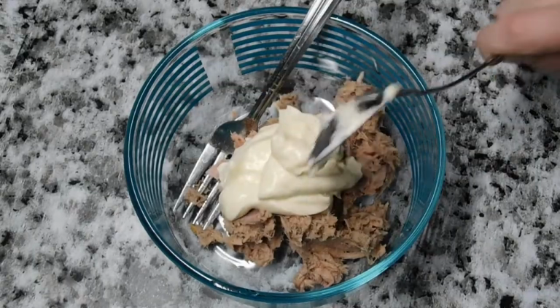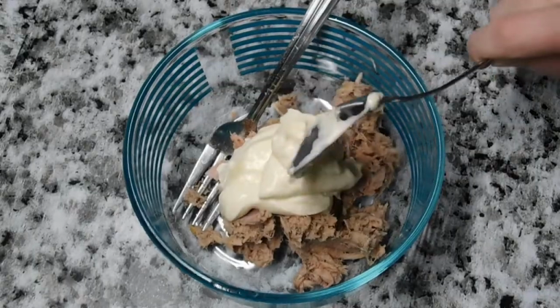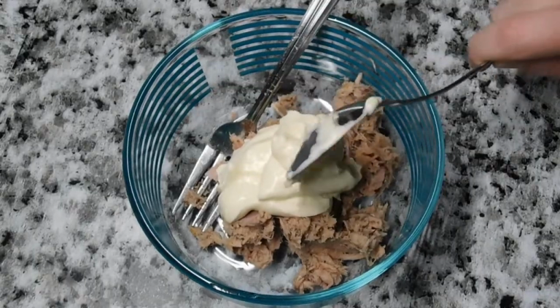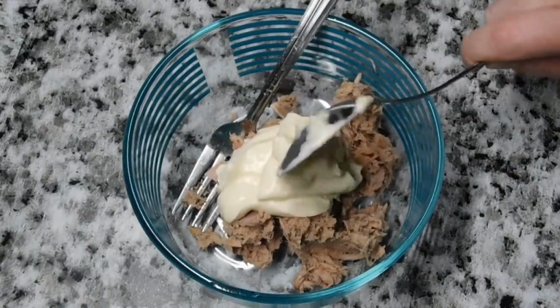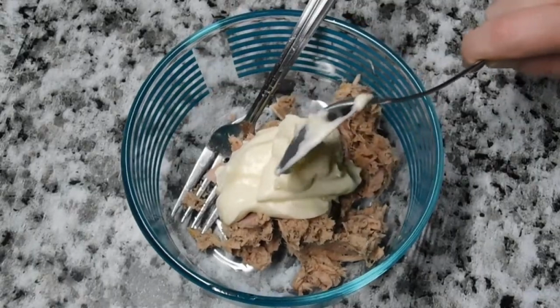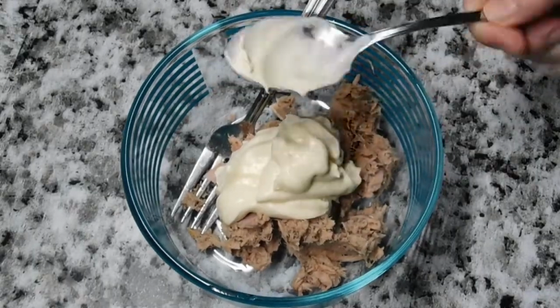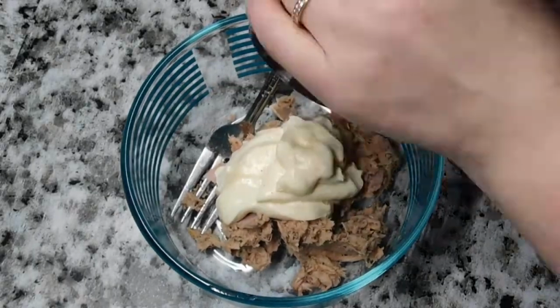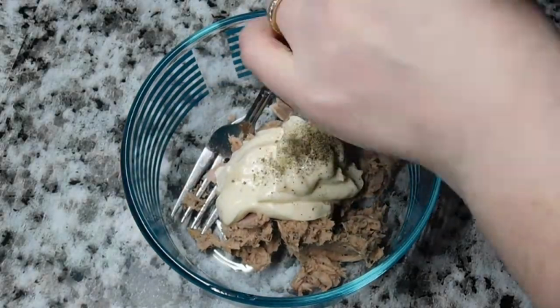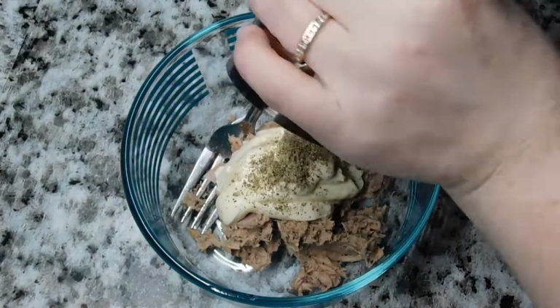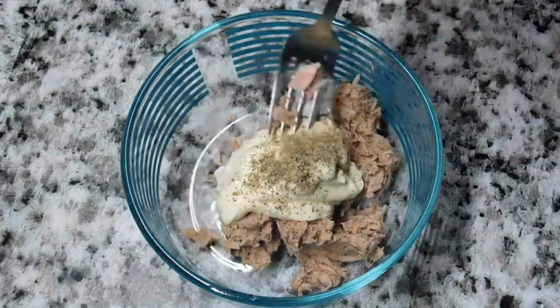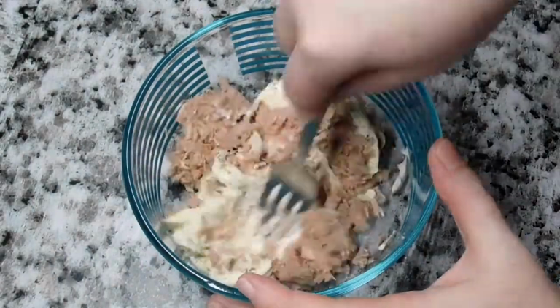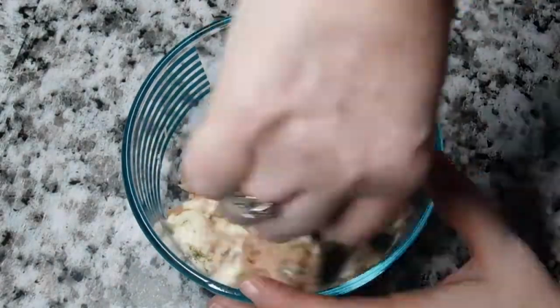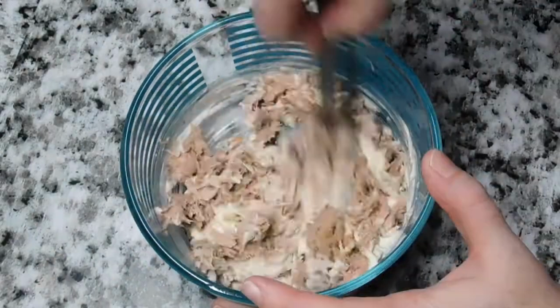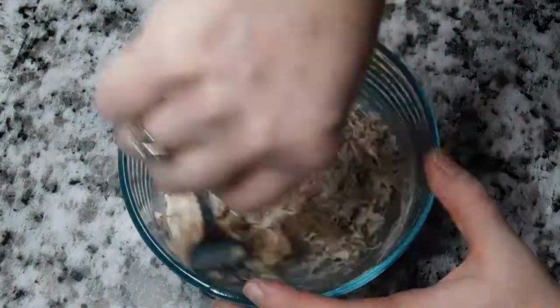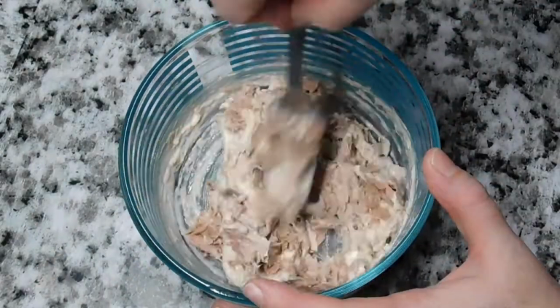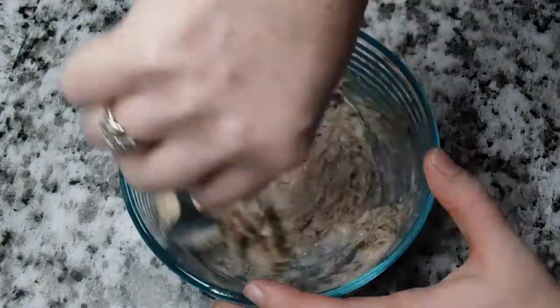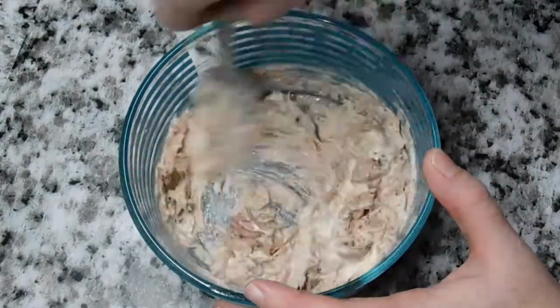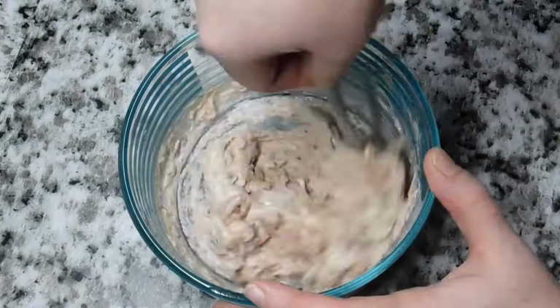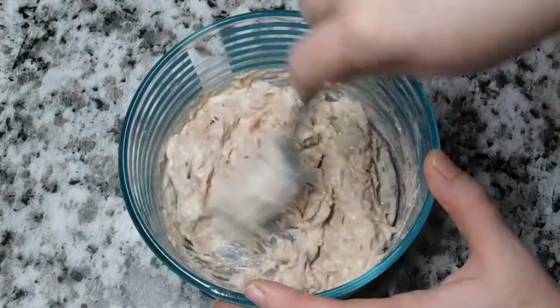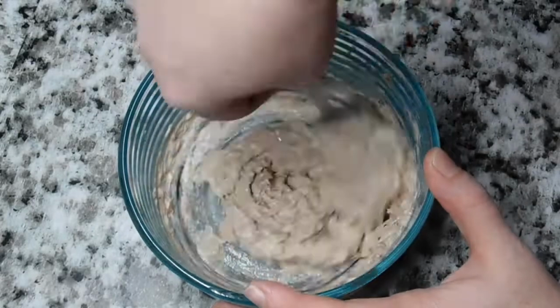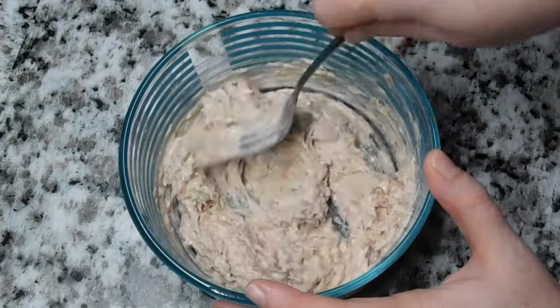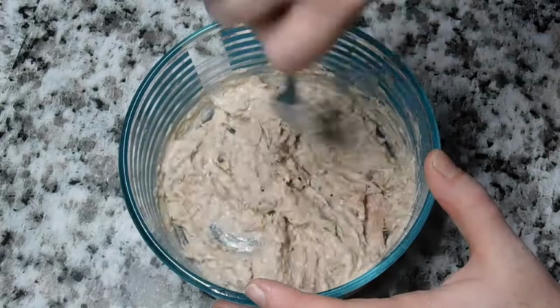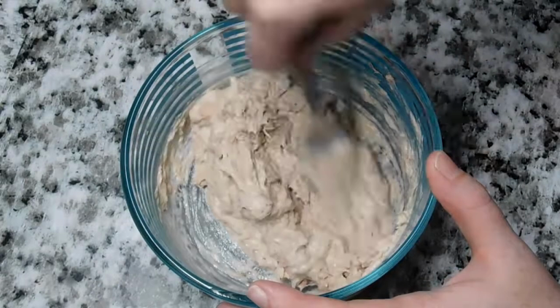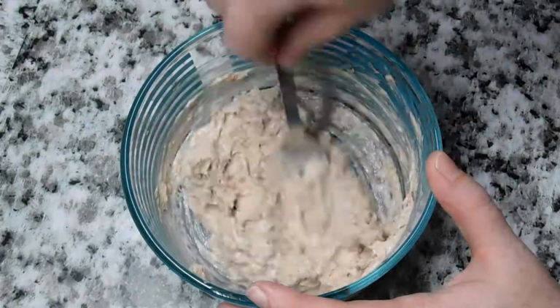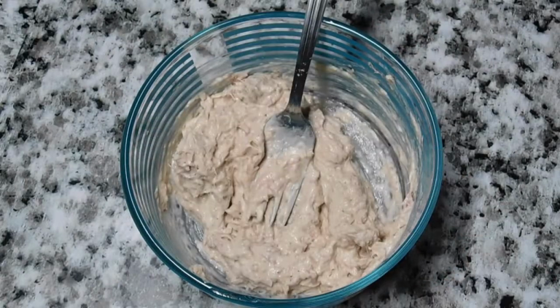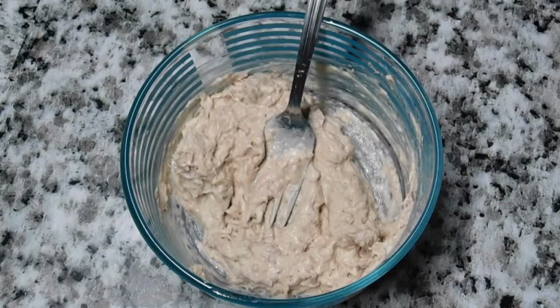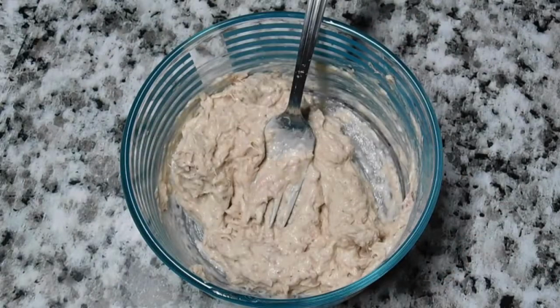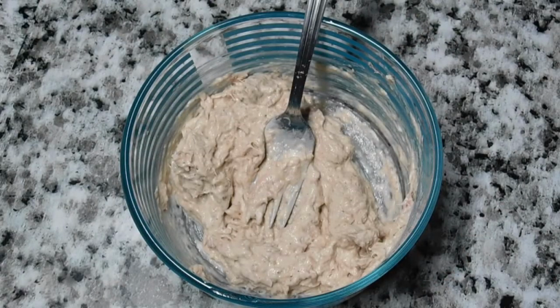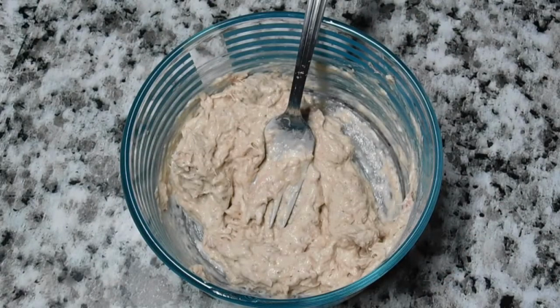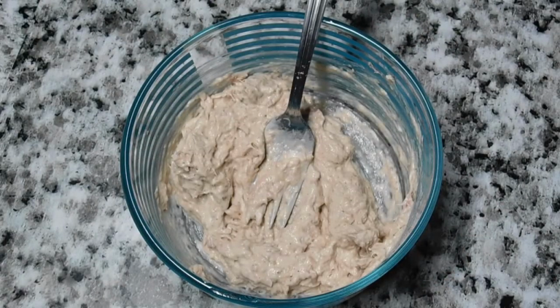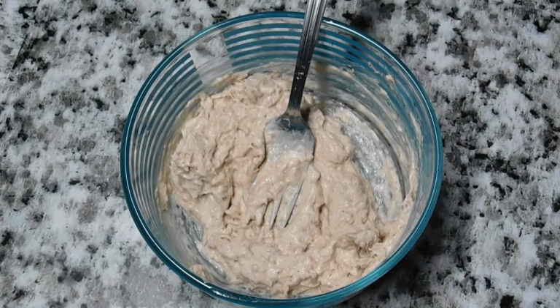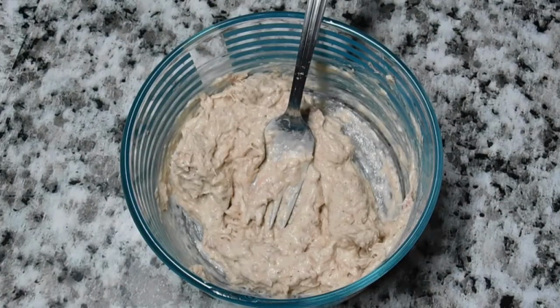Next up was some tuna sandwiches. My husband and kids like their tuna very basic with just mayonnaise and pepper, so that's what I'm doing here. I'm going to toast the bread and then we're going to grab some chips and have some lunch.